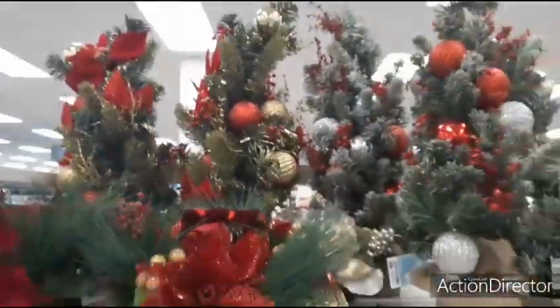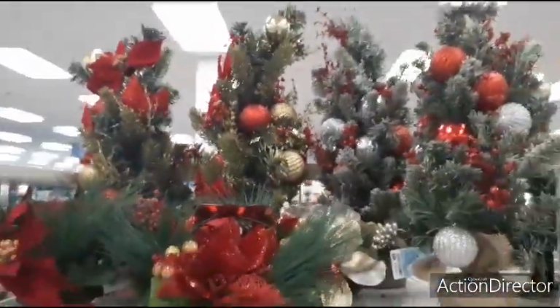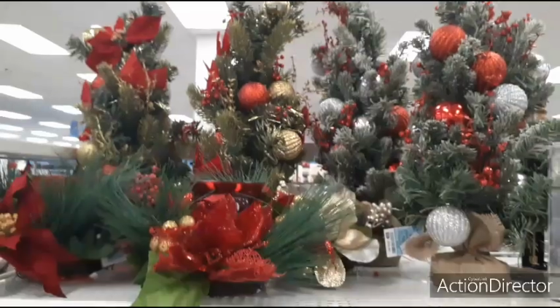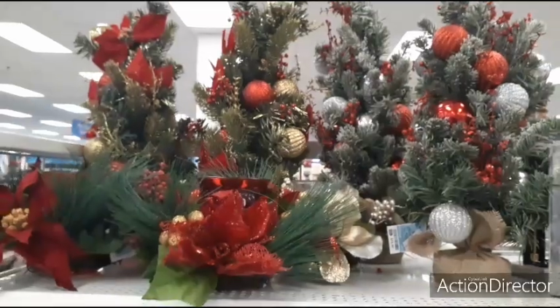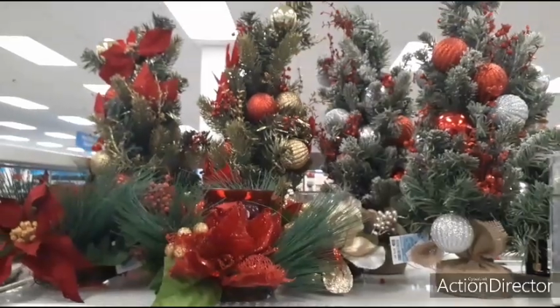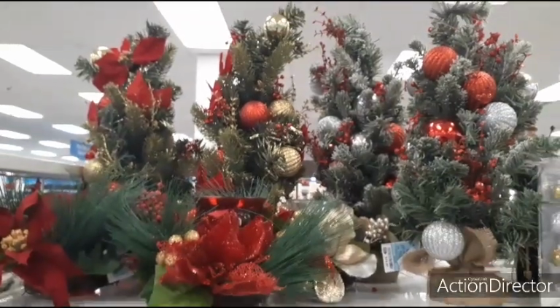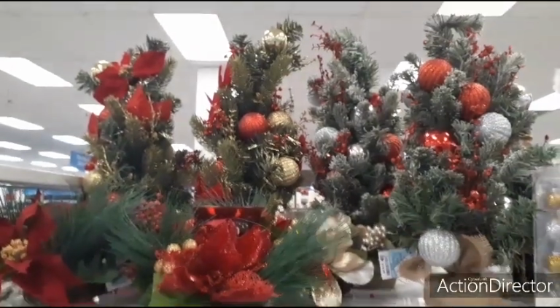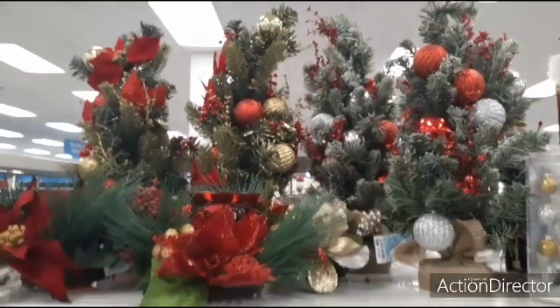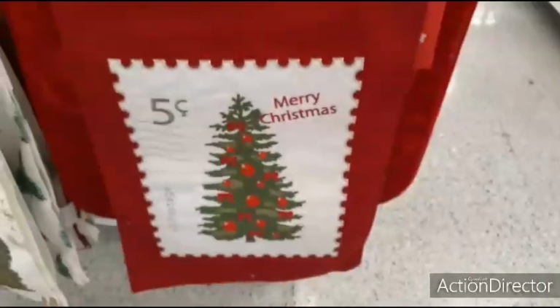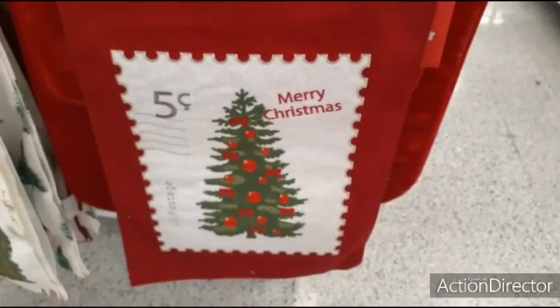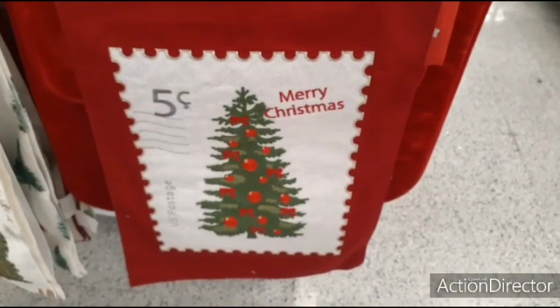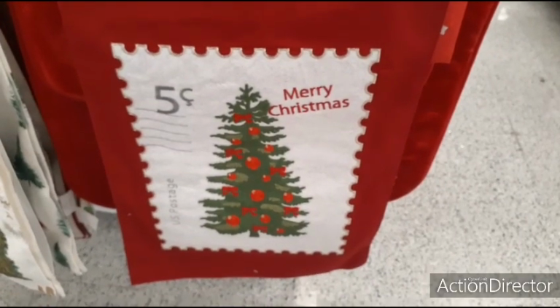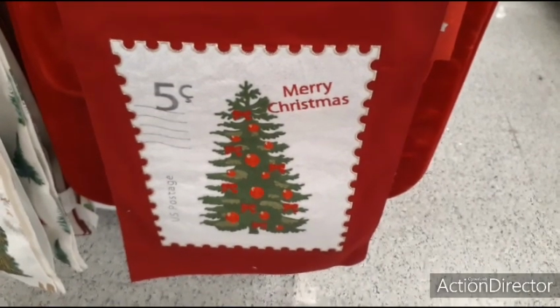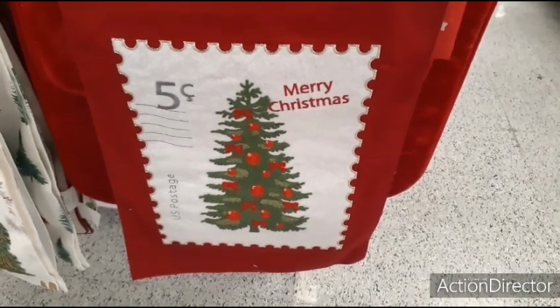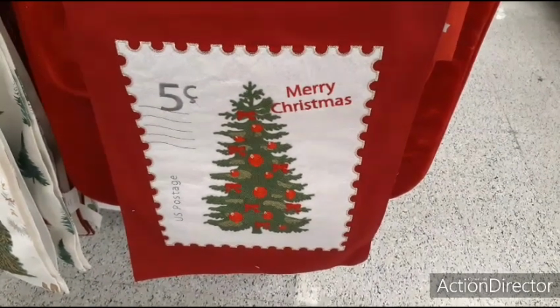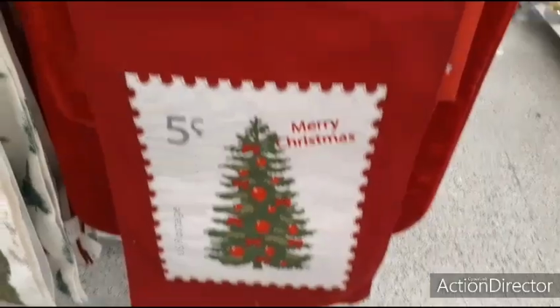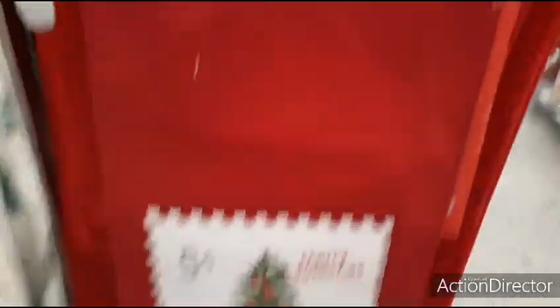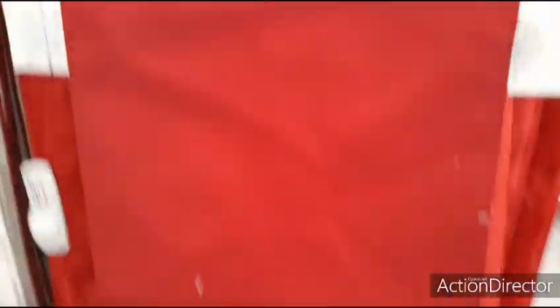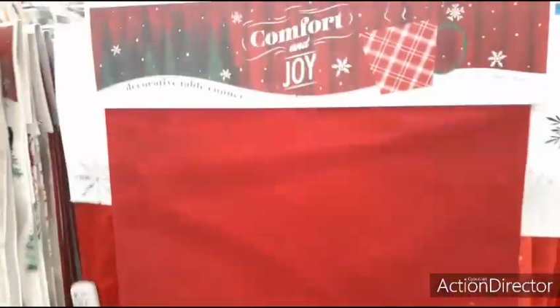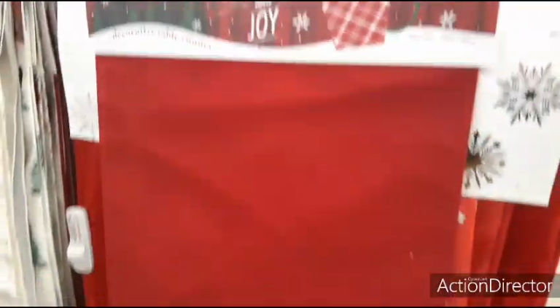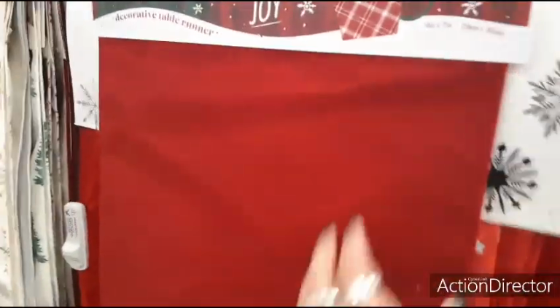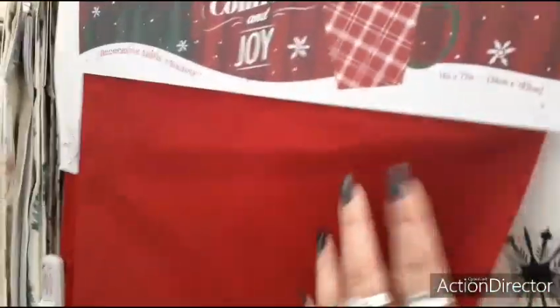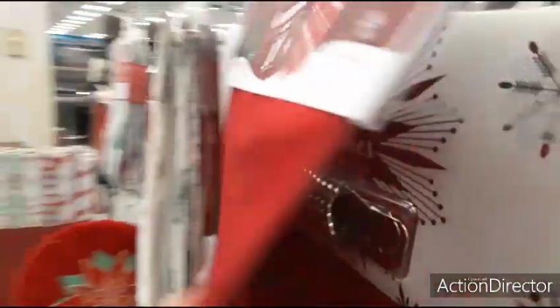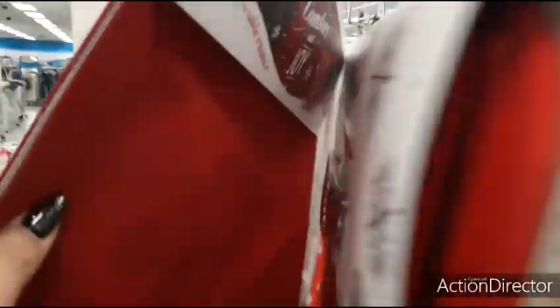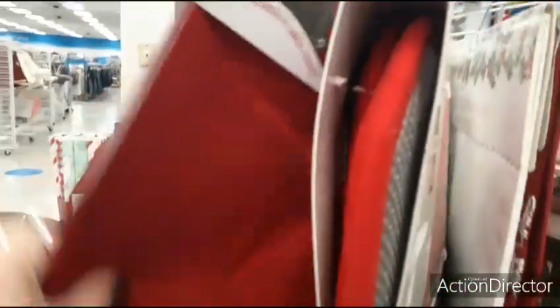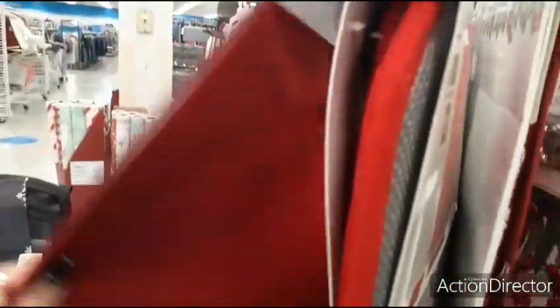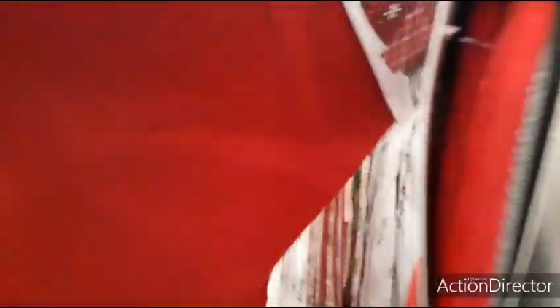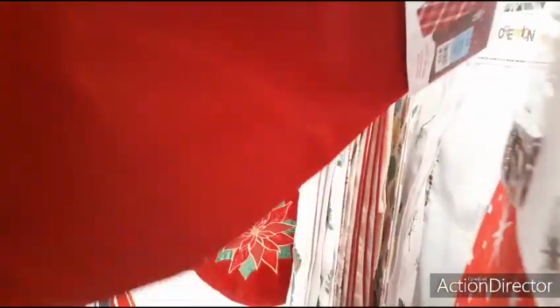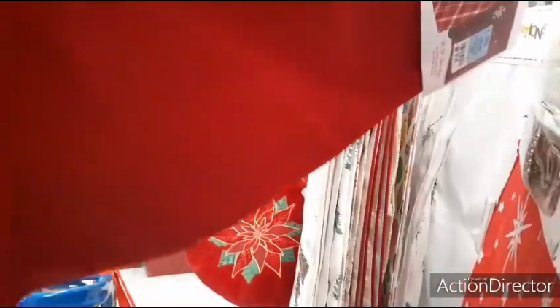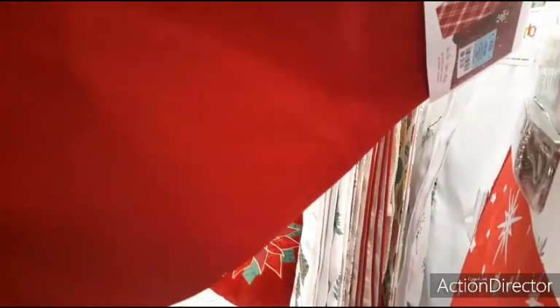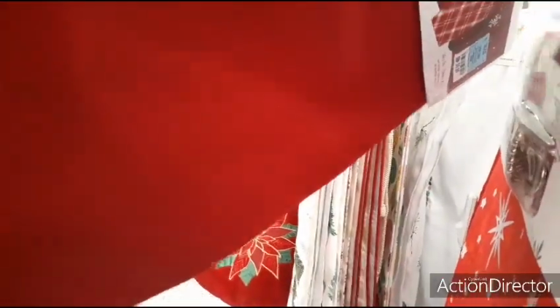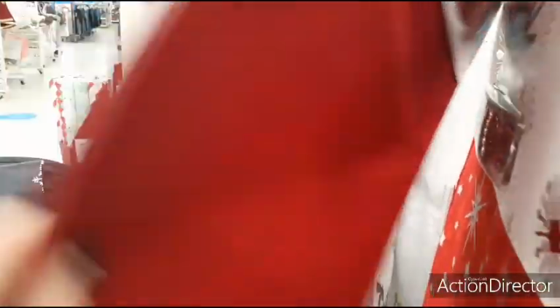I'll back up so you can all see. Here are some of the runners — Merry Christmas — let's see how much this one is: $9.99, very simple.